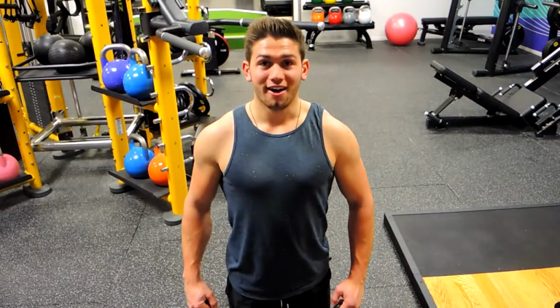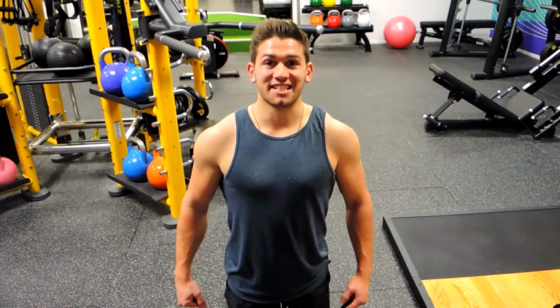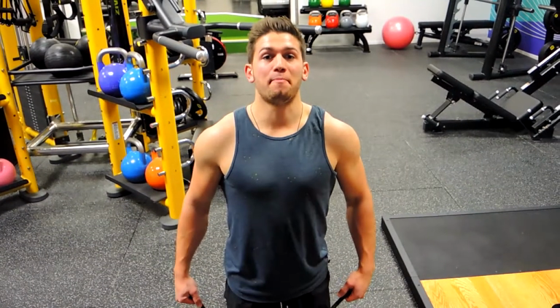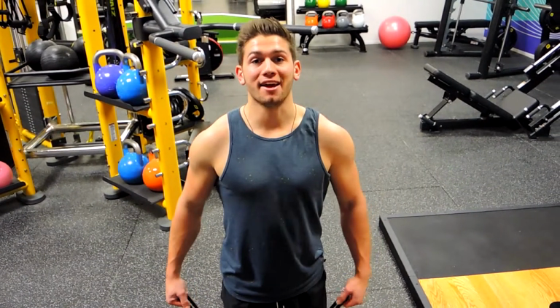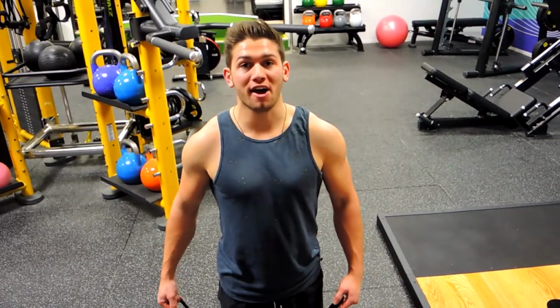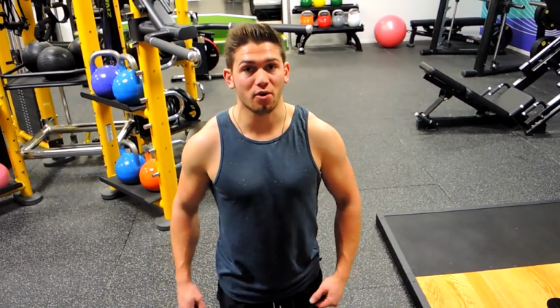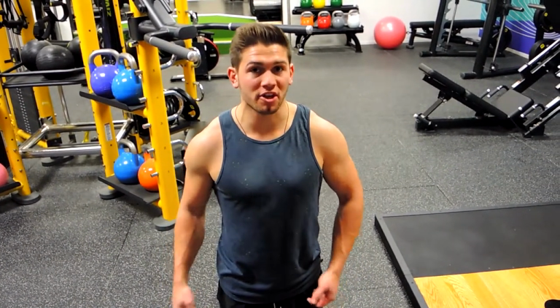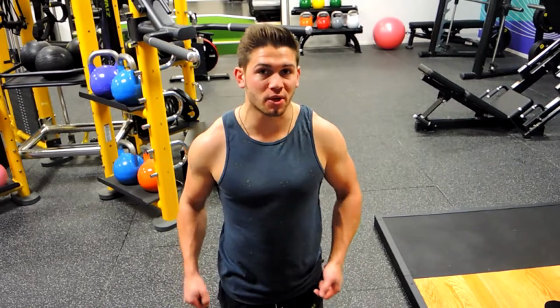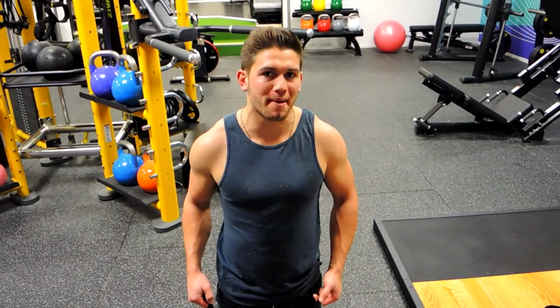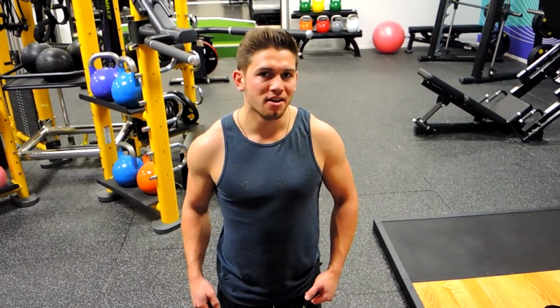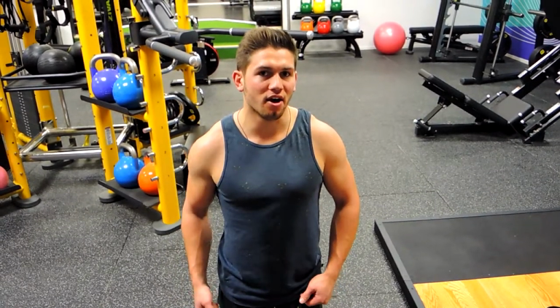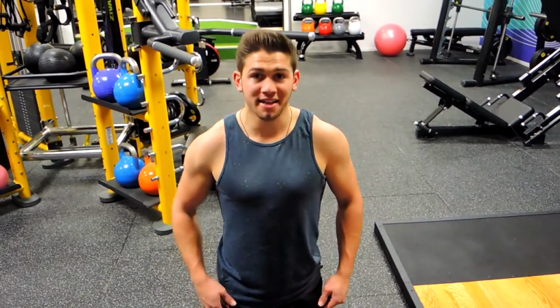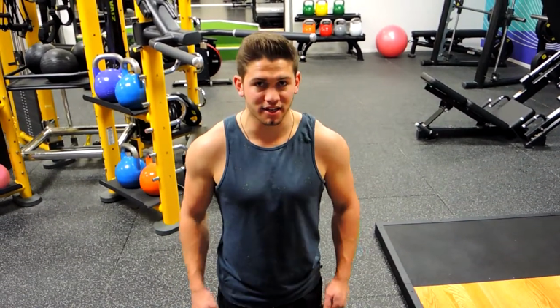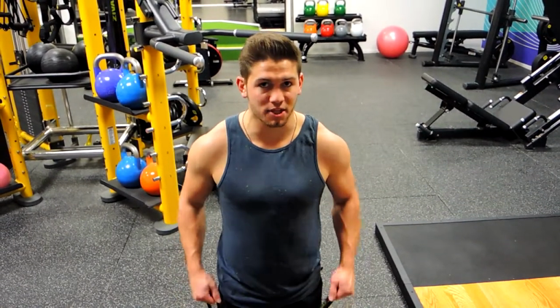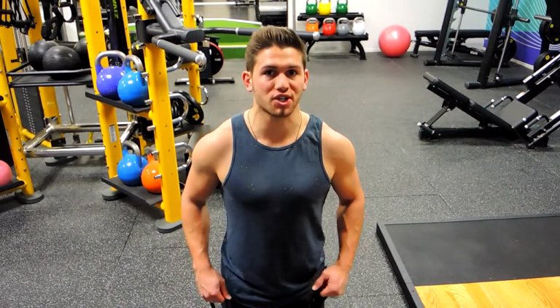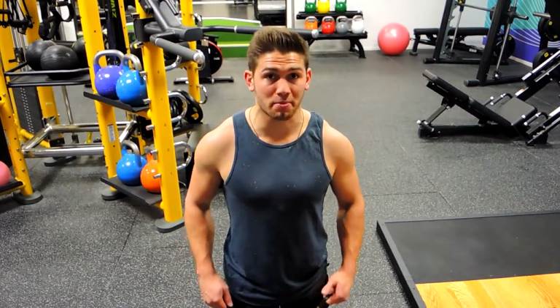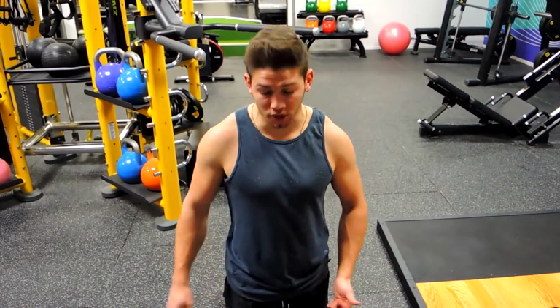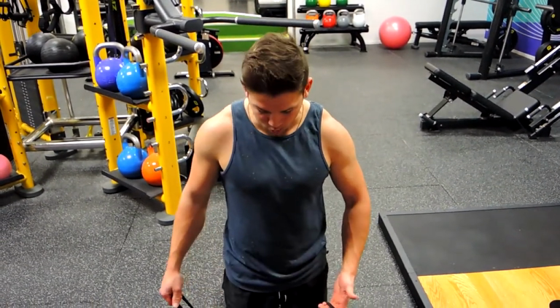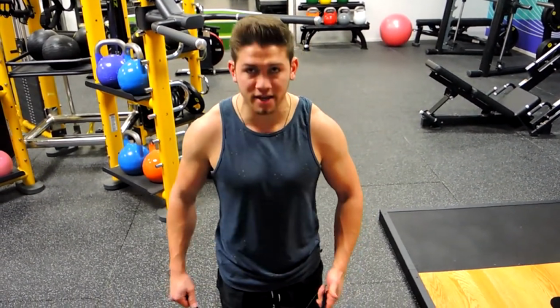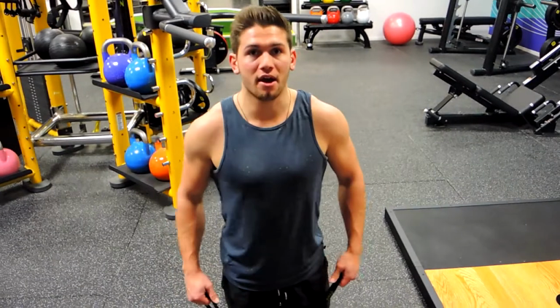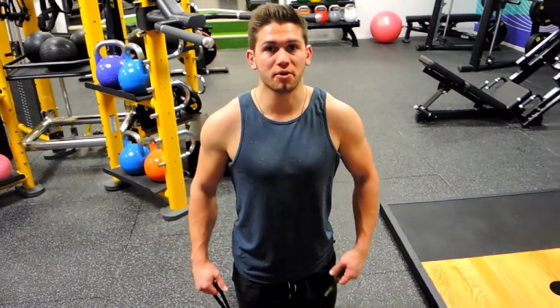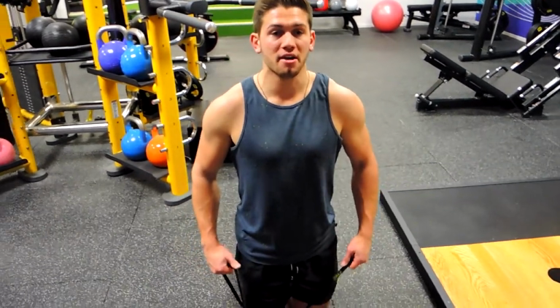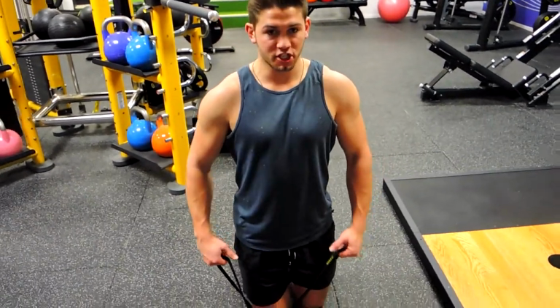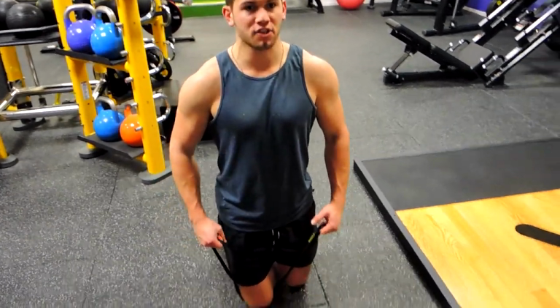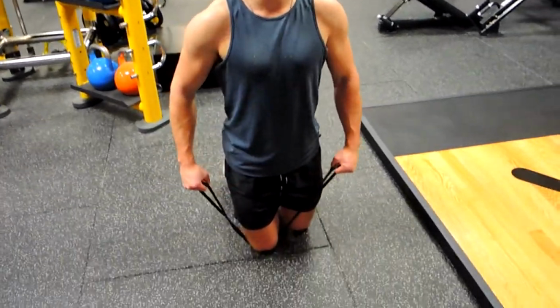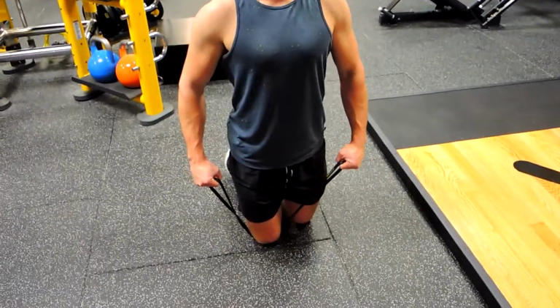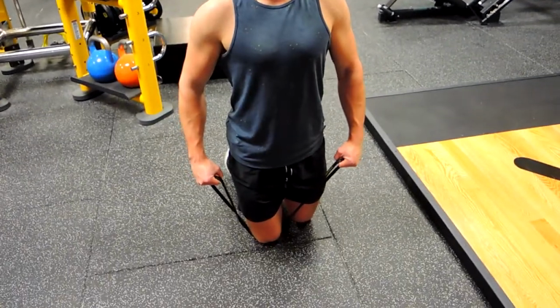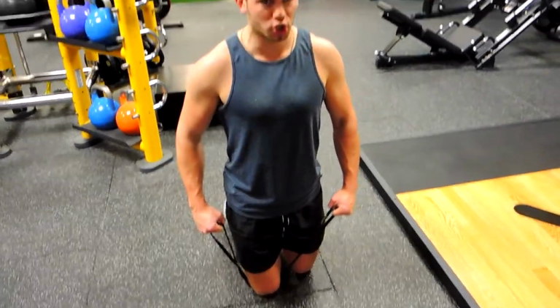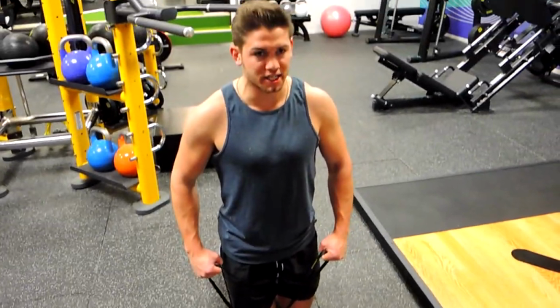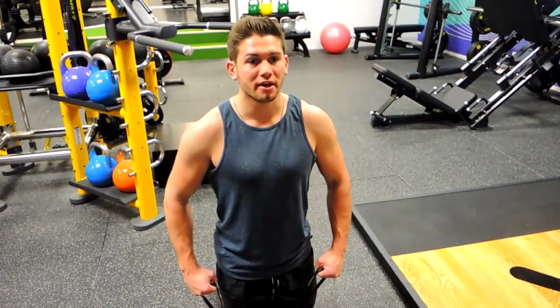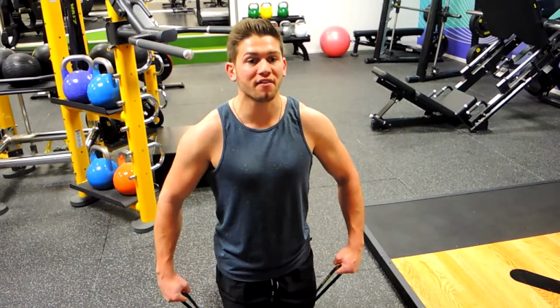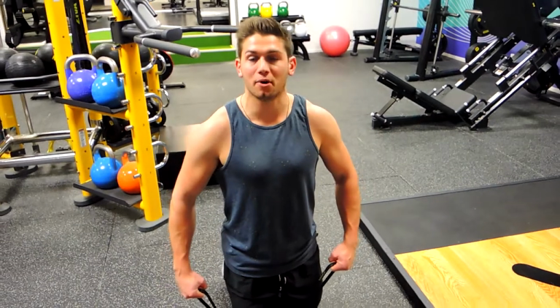Okay guys, this is a band lateral raise. Depending on the strength of the band, I'd ideally like you to stand, but this band is quite strong so I'm kneeling on it with one knee. Positioning yourself in a strong position: chest is up, shoulders are retracted, driving the elbow up.